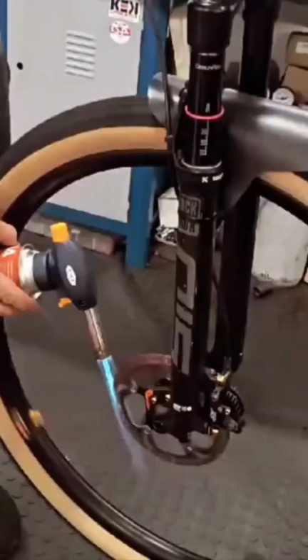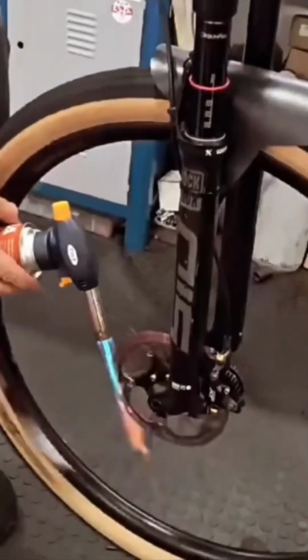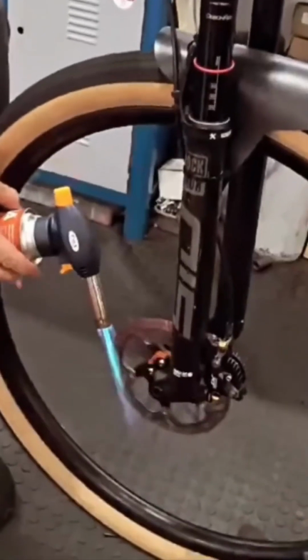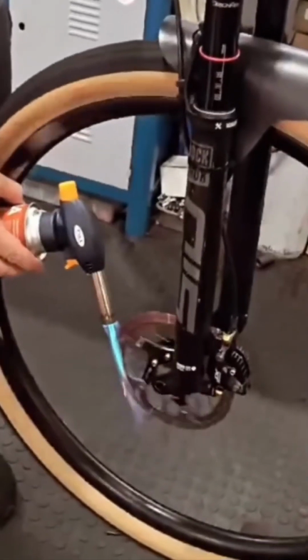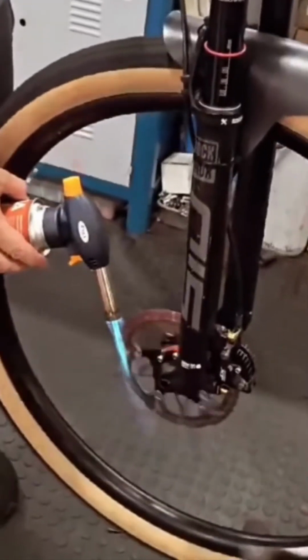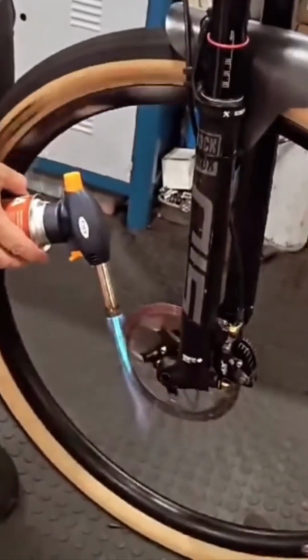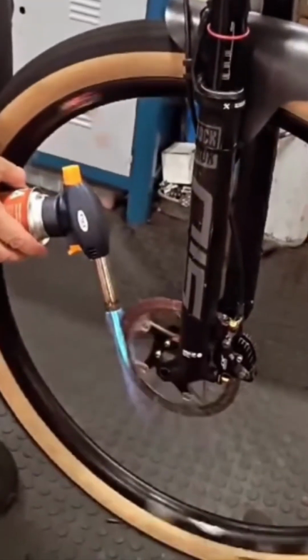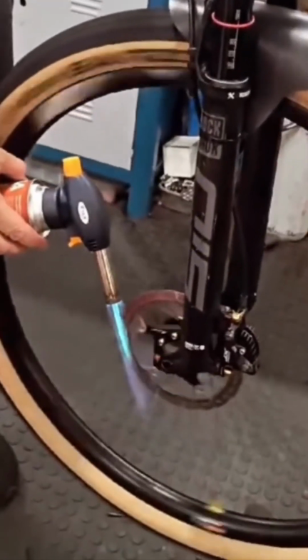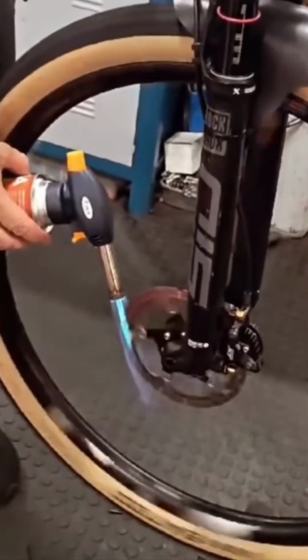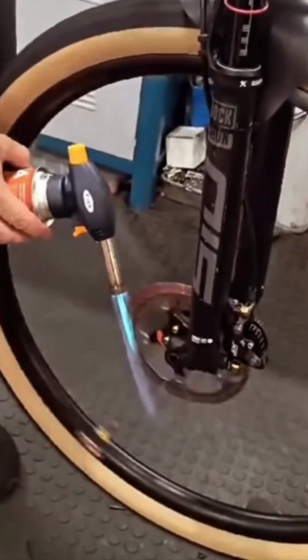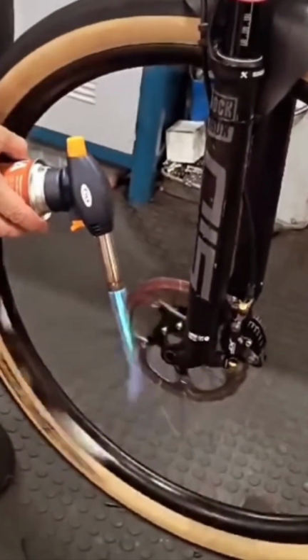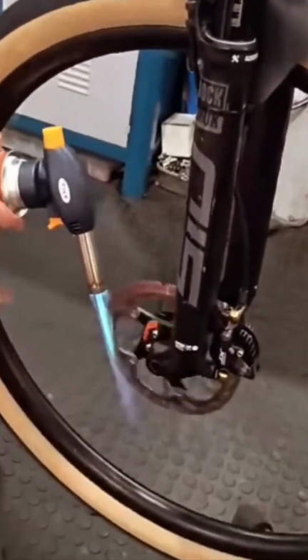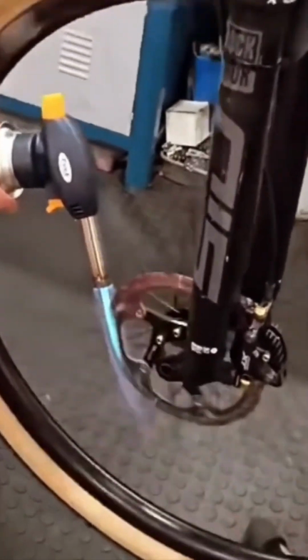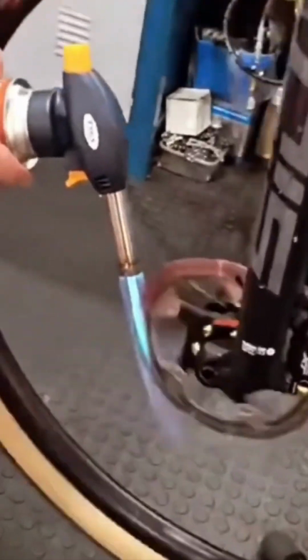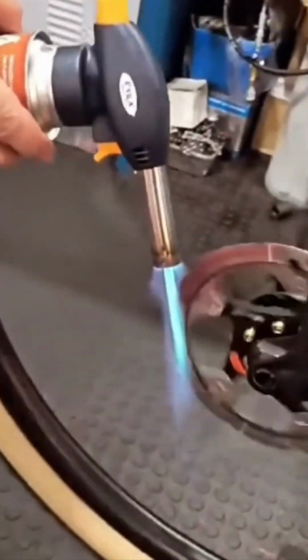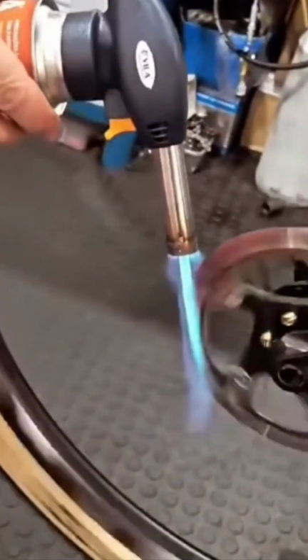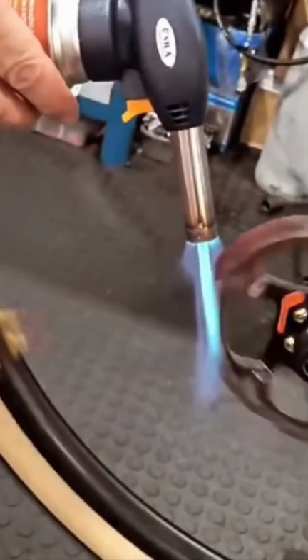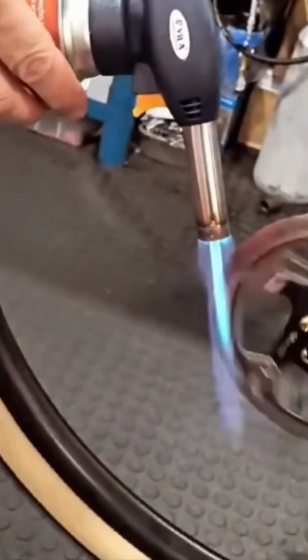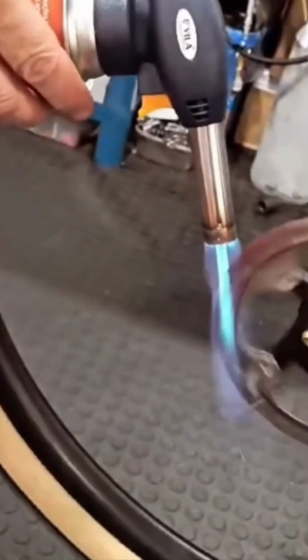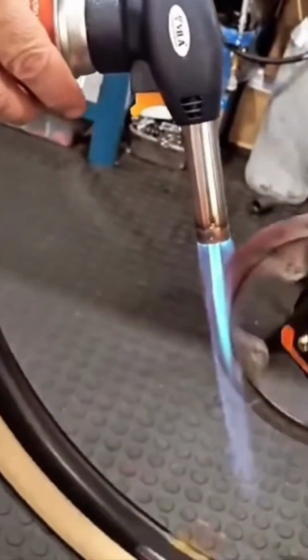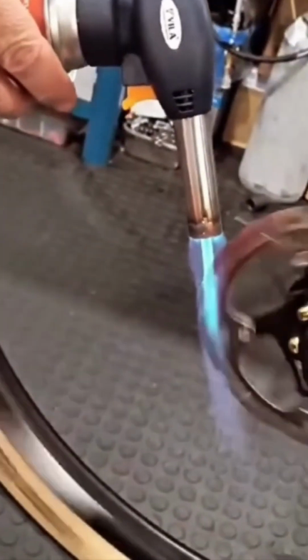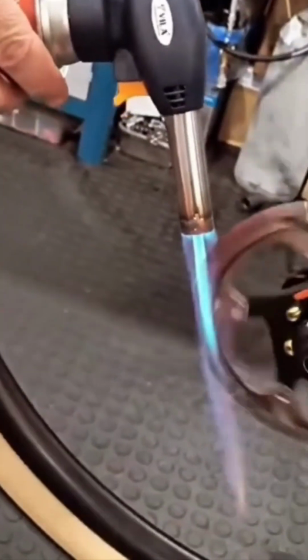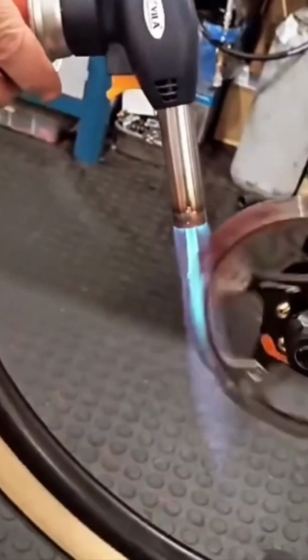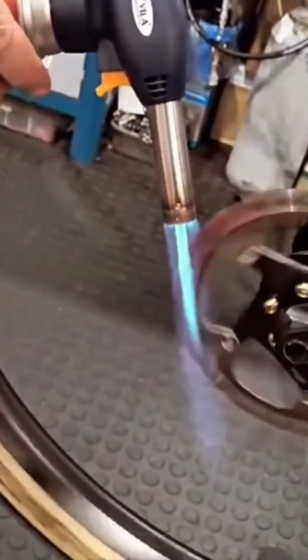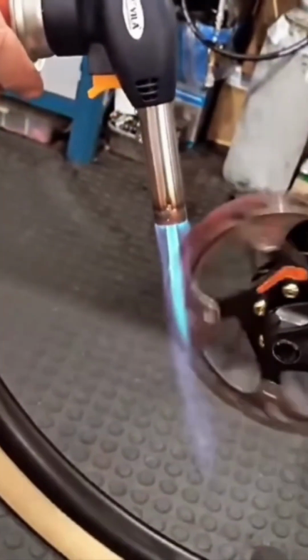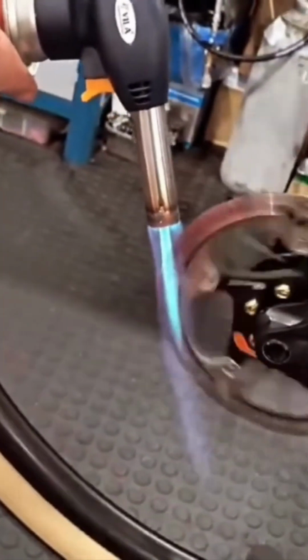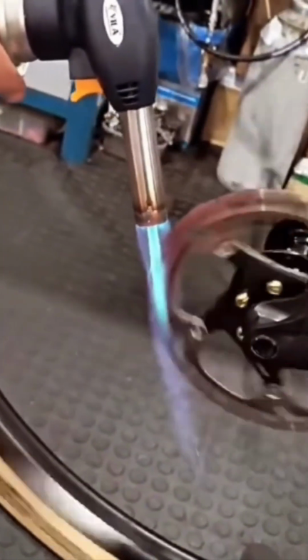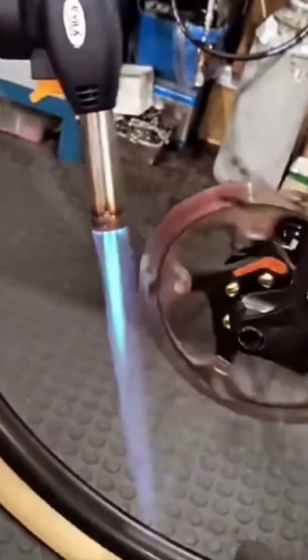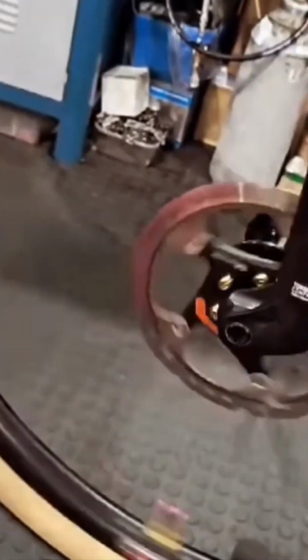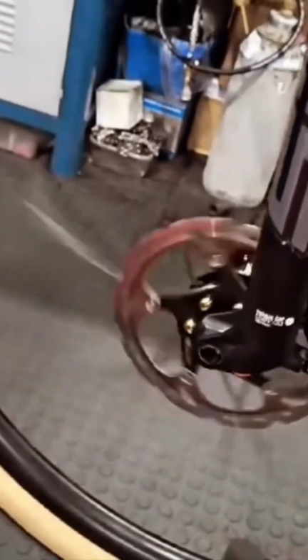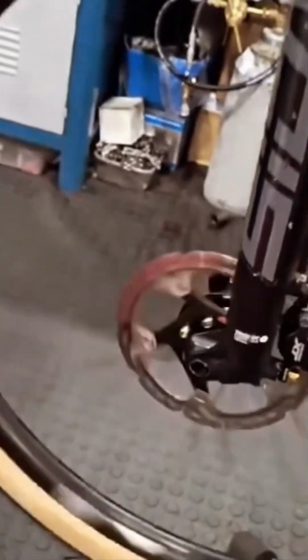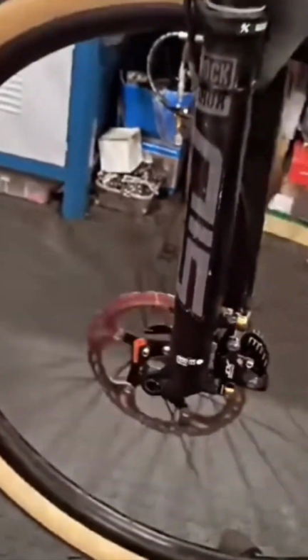Brake disc repair. A mechanic spins the wheel like he's about to deal blackjack. But instead of cards, it's friction, rust, and the smell of effort.